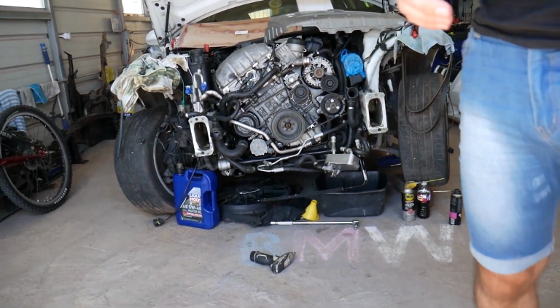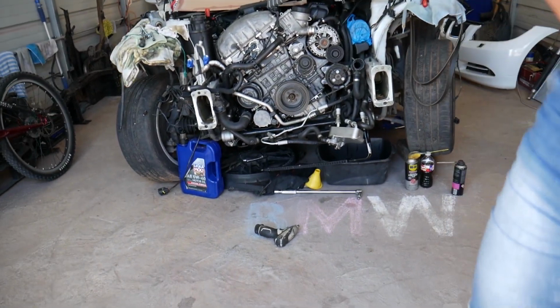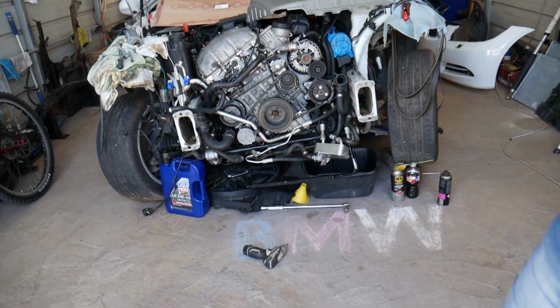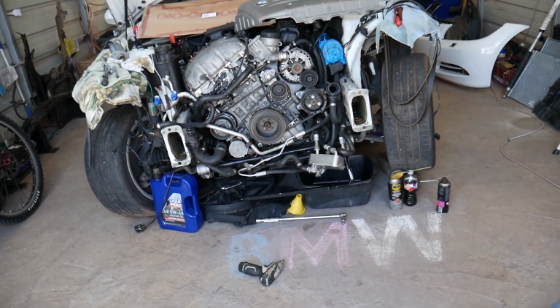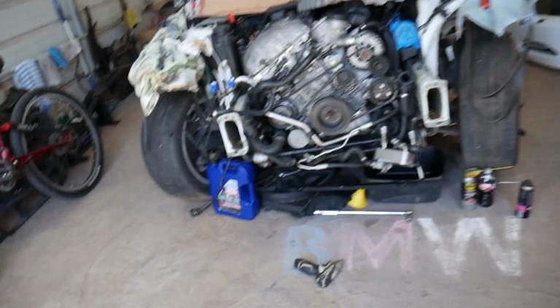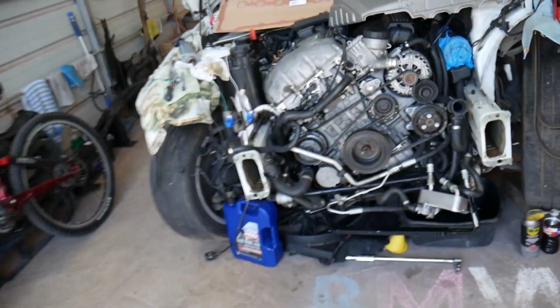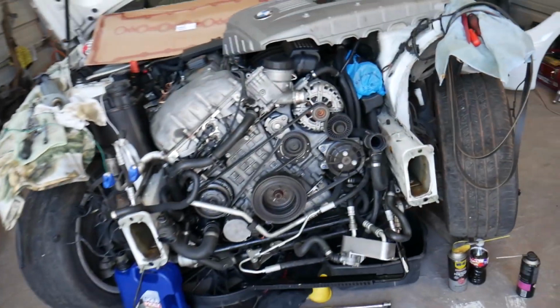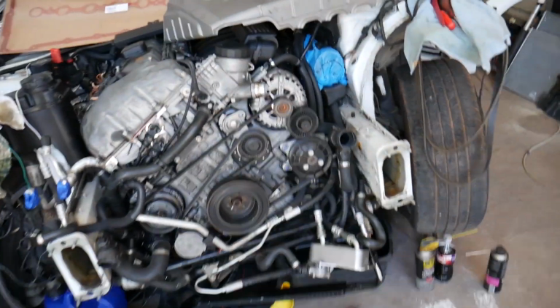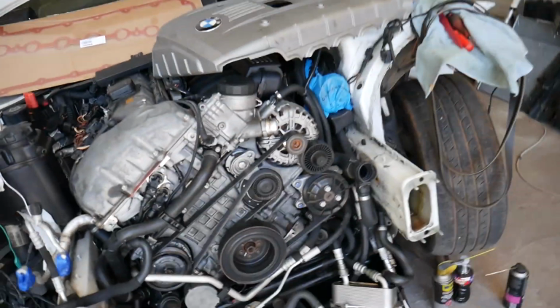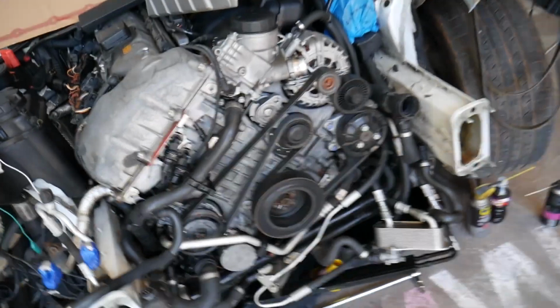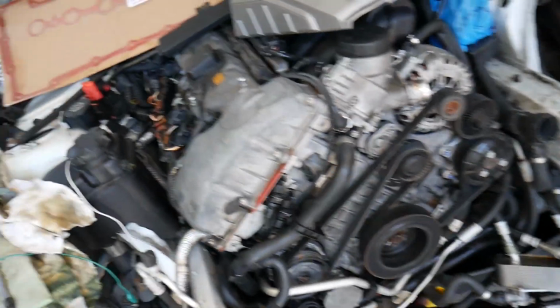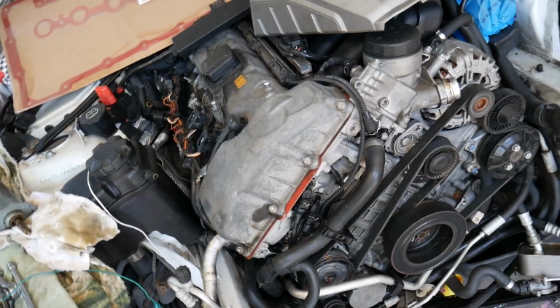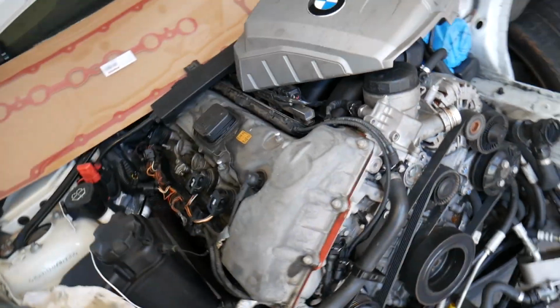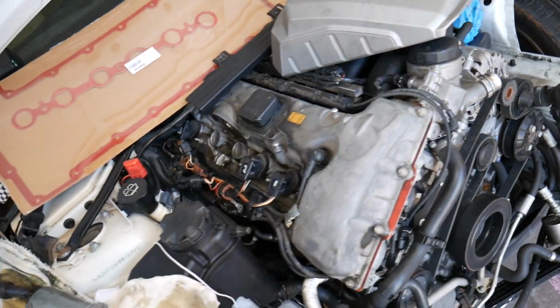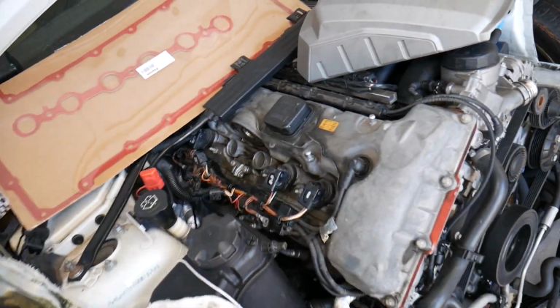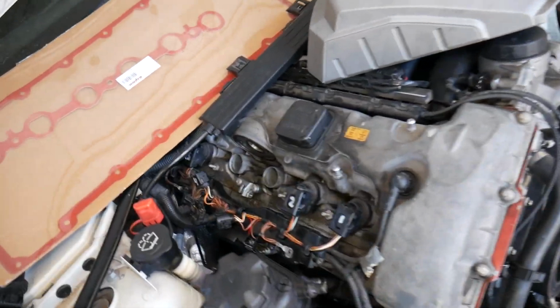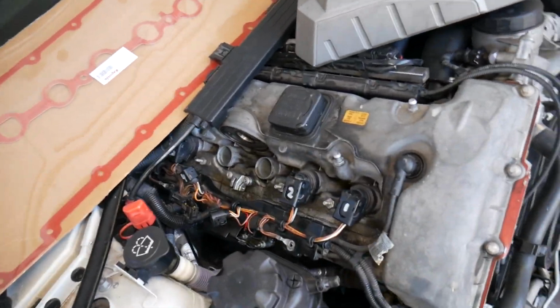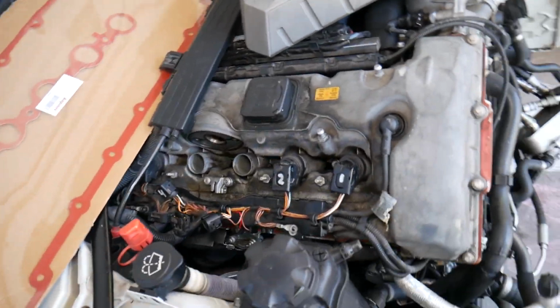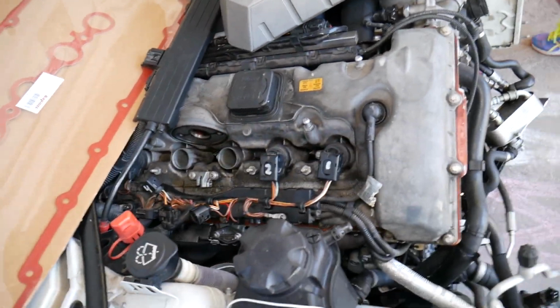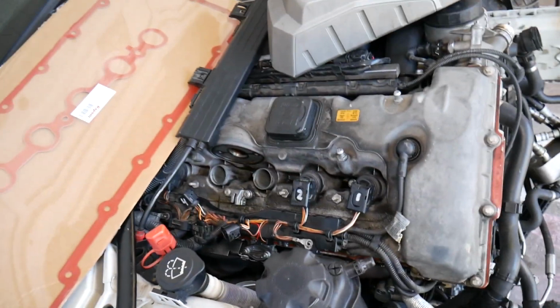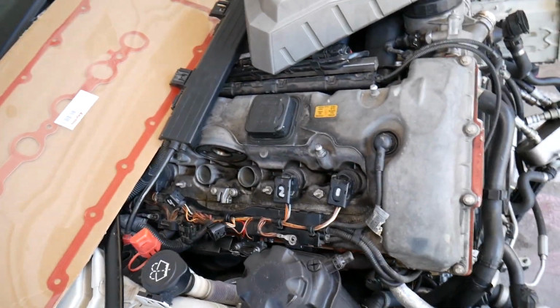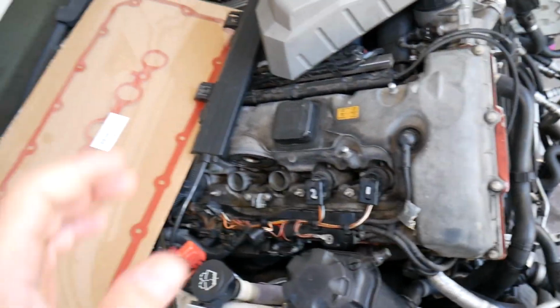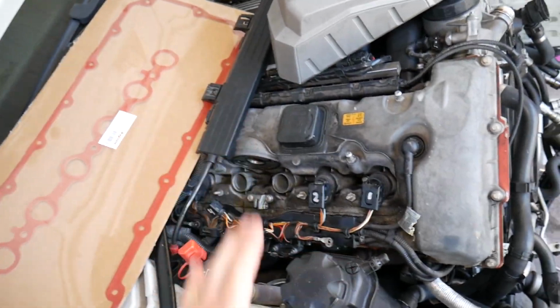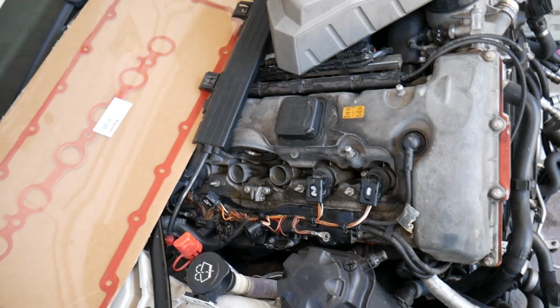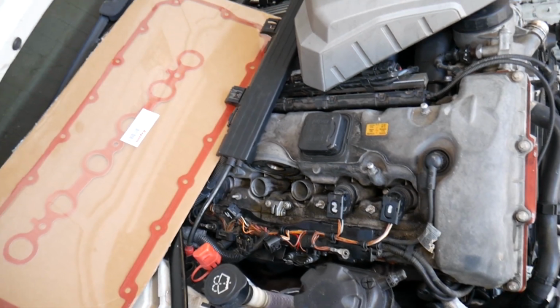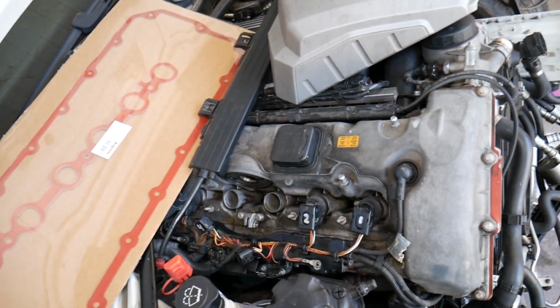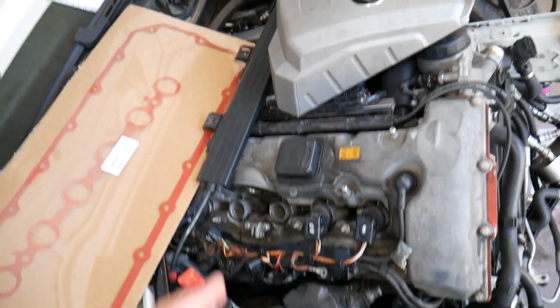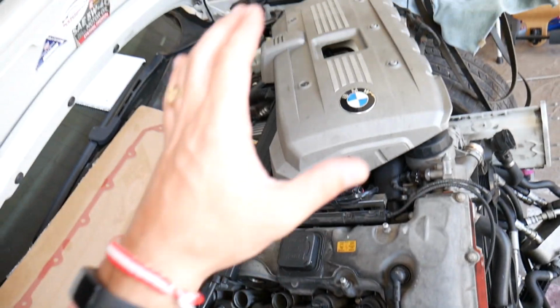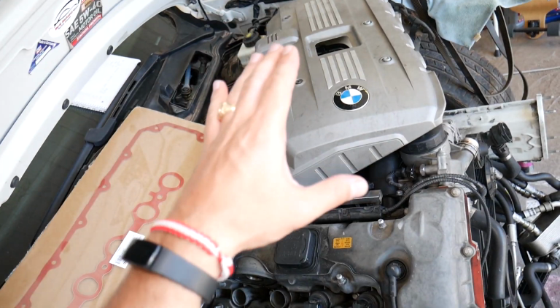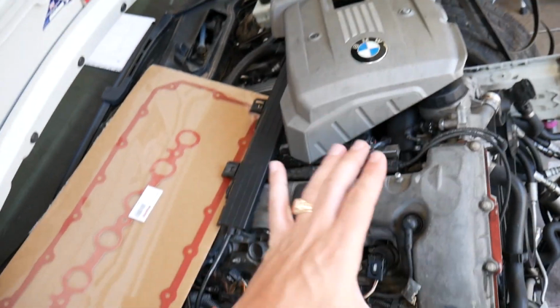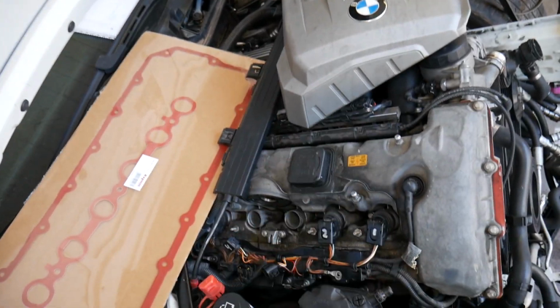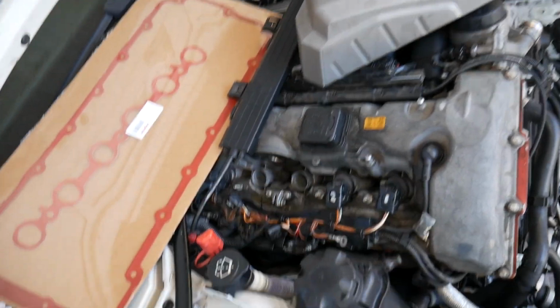Specifically, we have an N52 gasoline engine, which you can find in multiple BMWs such as the 3 Series, 5 Series, X3, and X5. If you have even a four-cylinder engine, the procedure will be practically the same. We have the engine cover removed so we can show you.